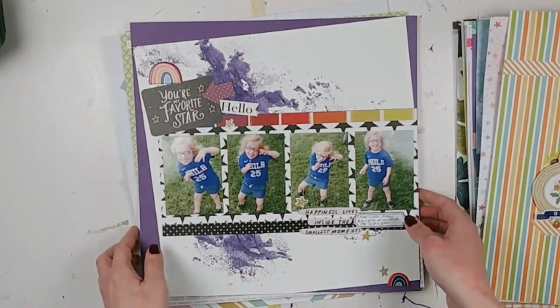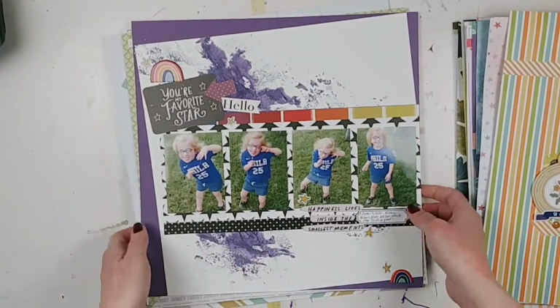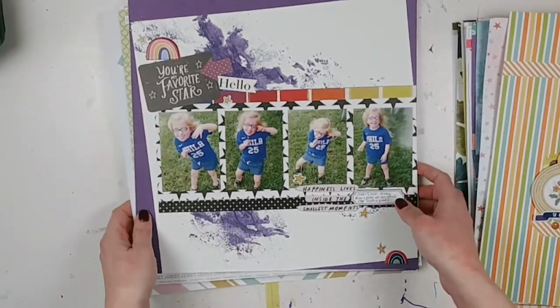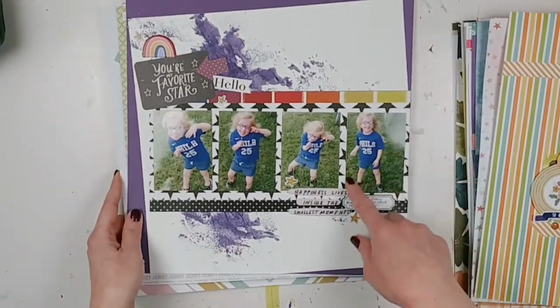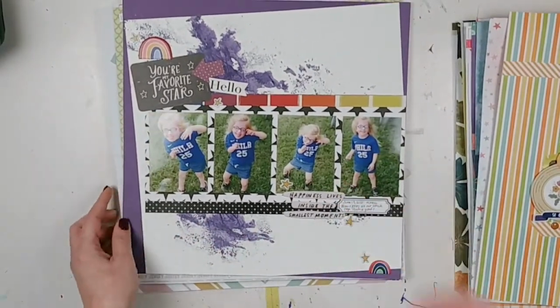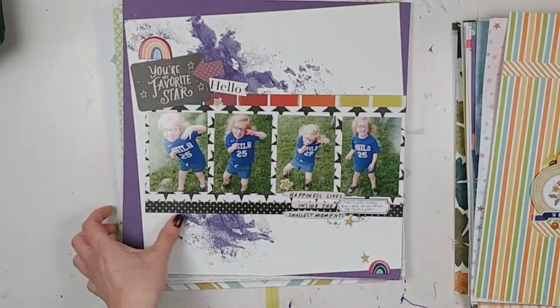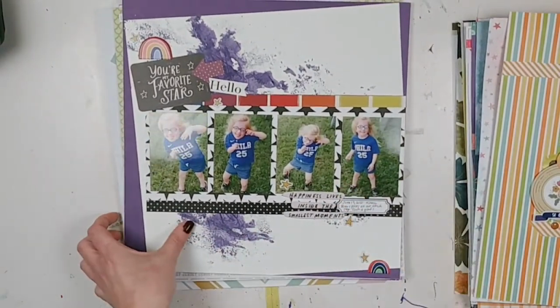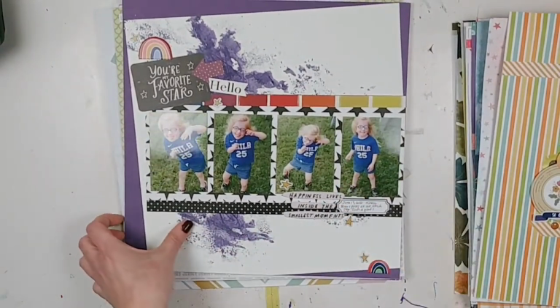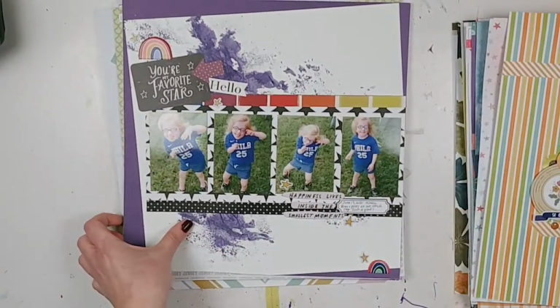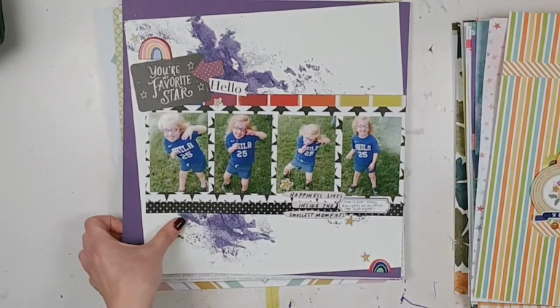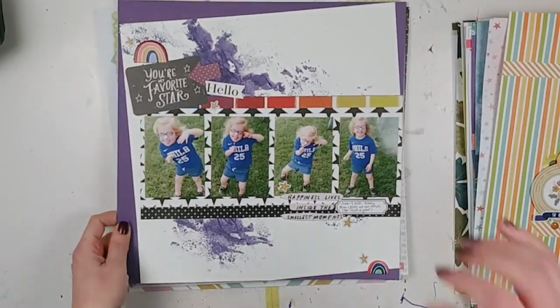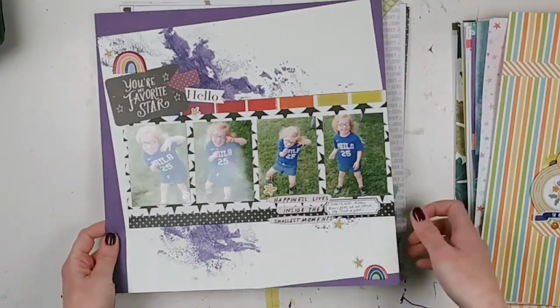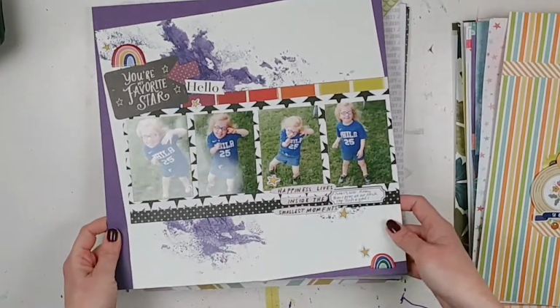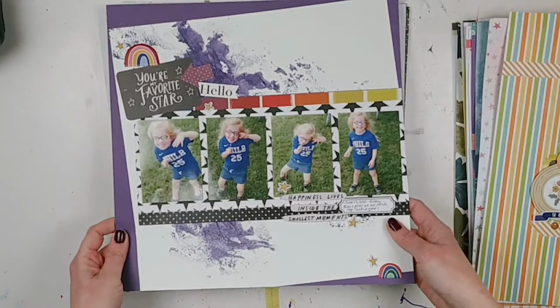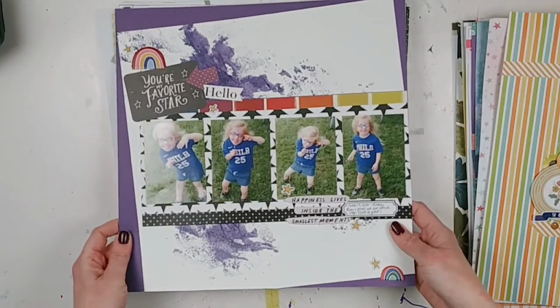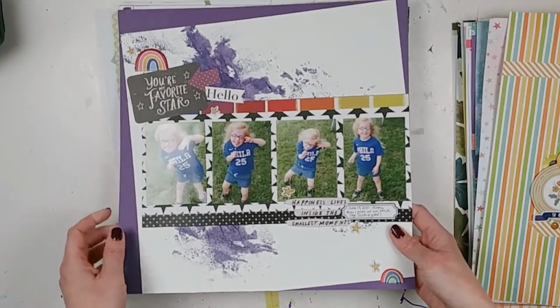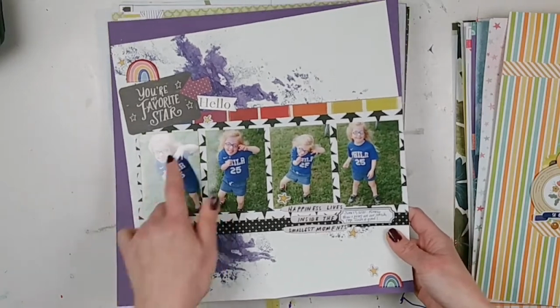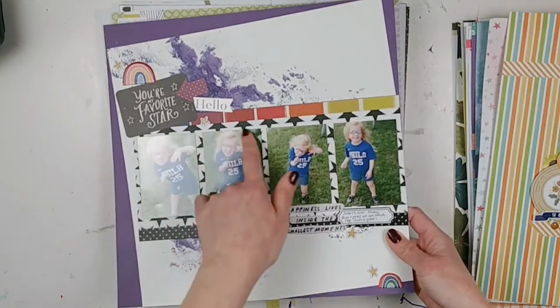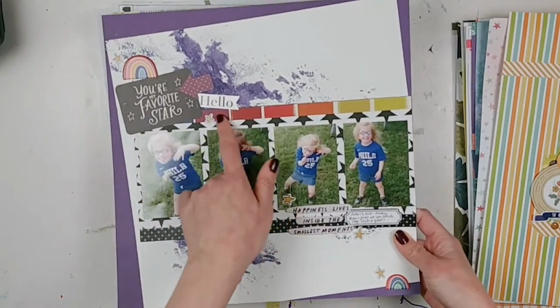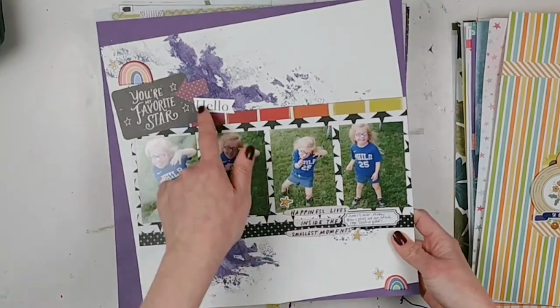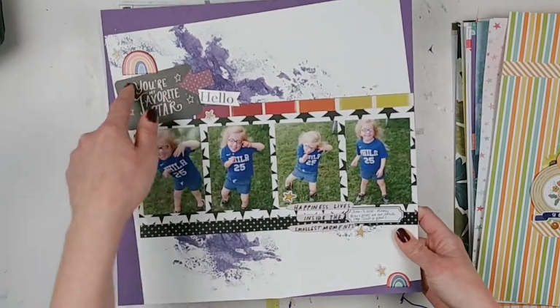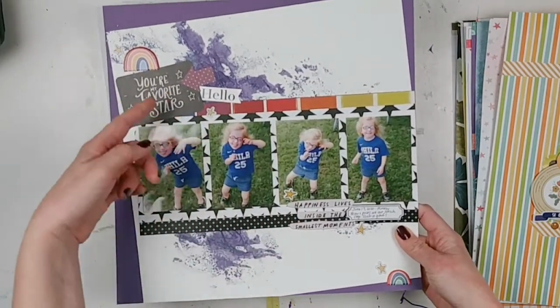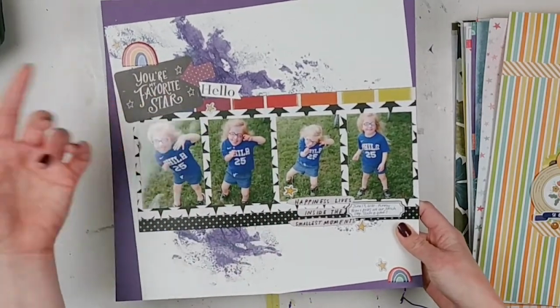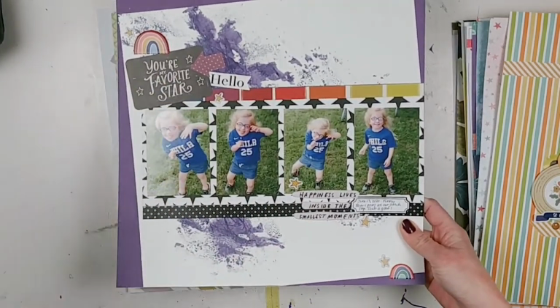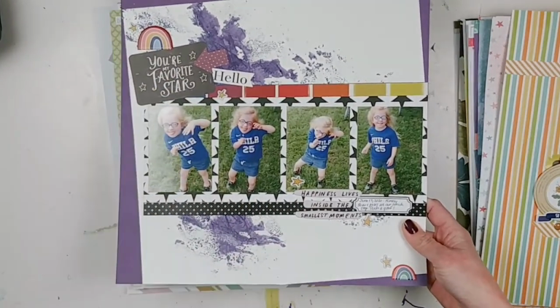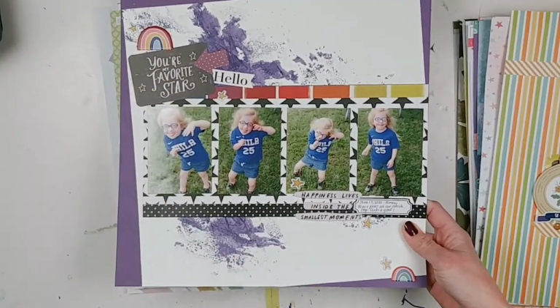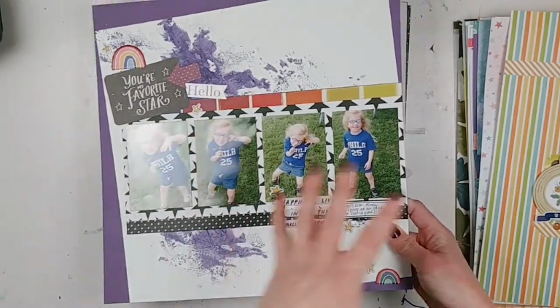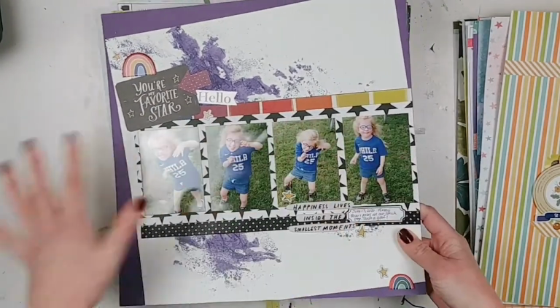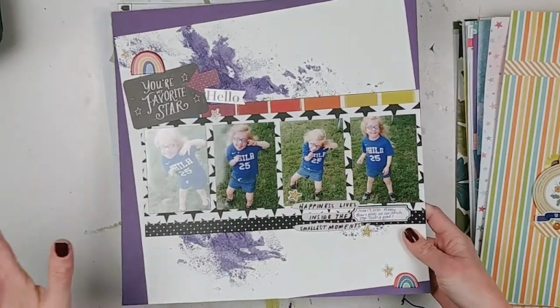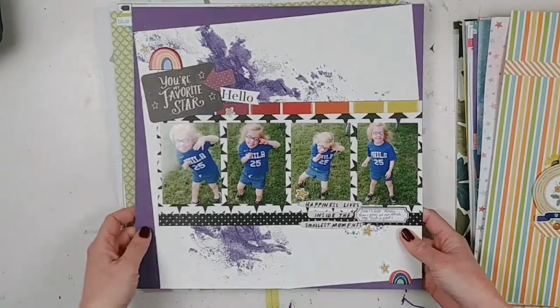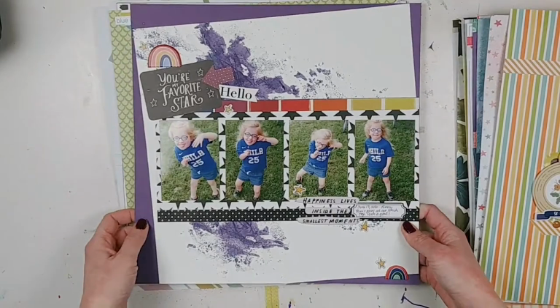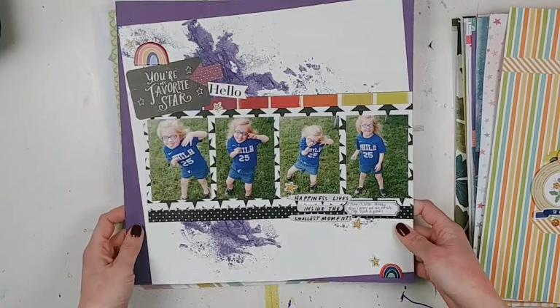I did this one for a Paper Issues challenge — I think it's the 'You Are a Star' challenge or something. I had star papers, little star embellishments, and the piece says 'You're My Favorite Star.' These are just photos of my daughter.